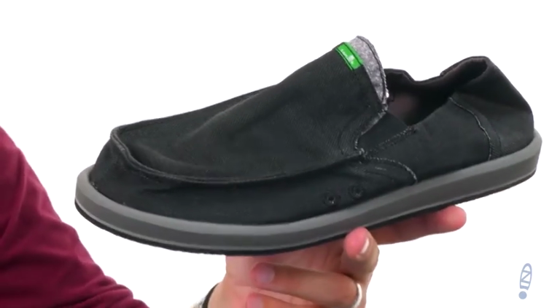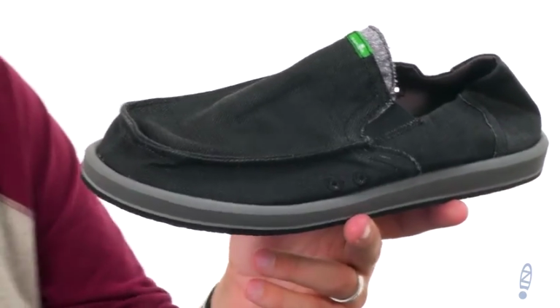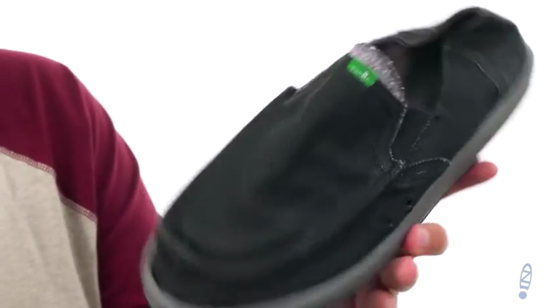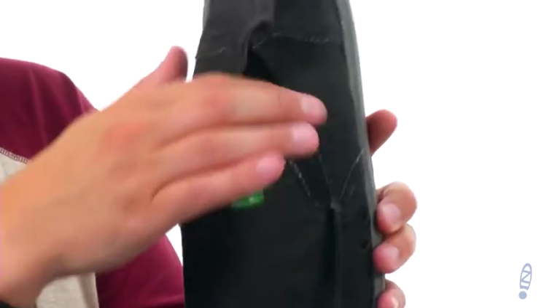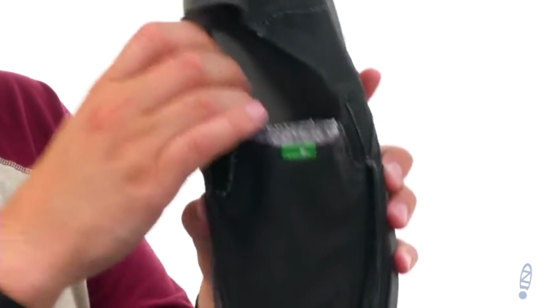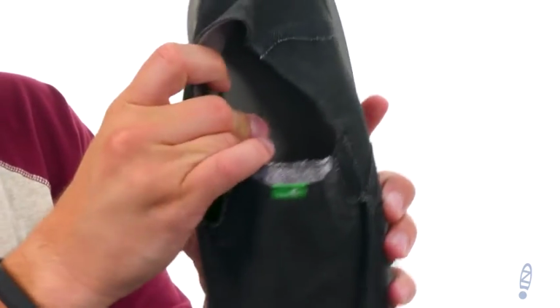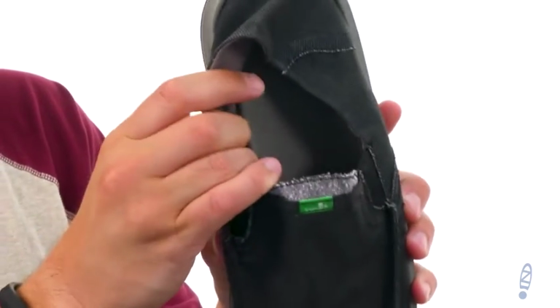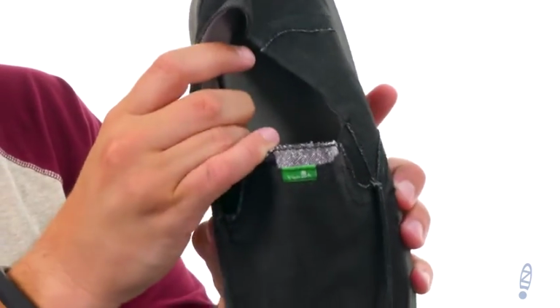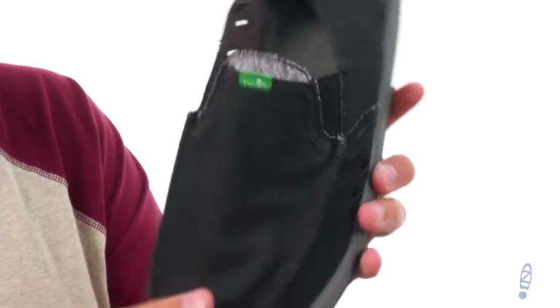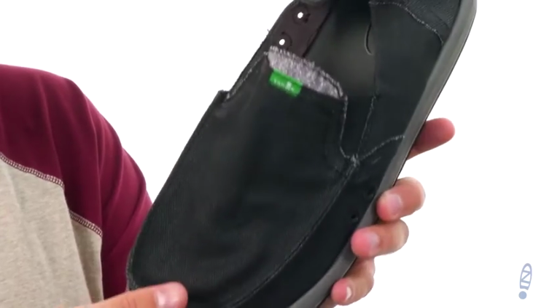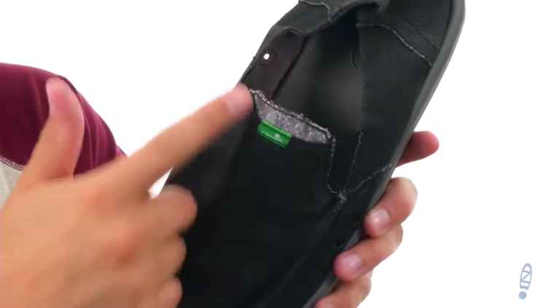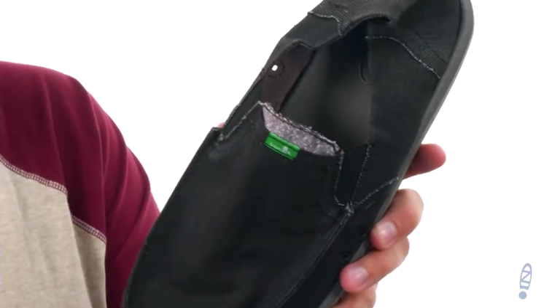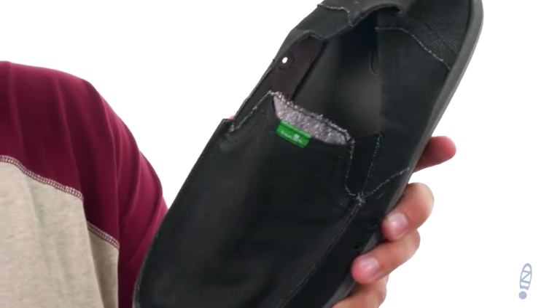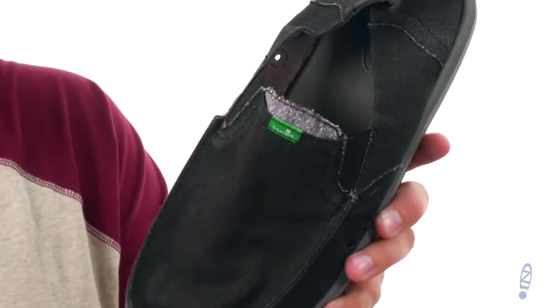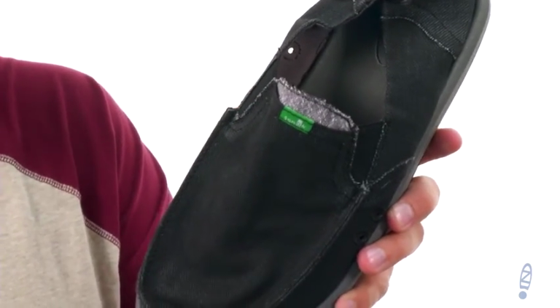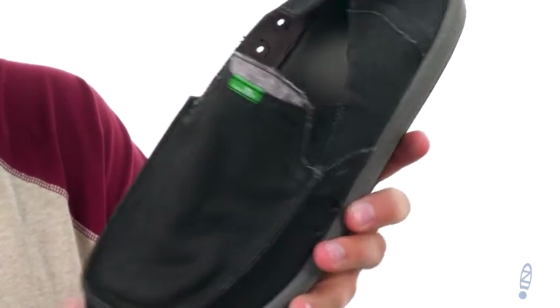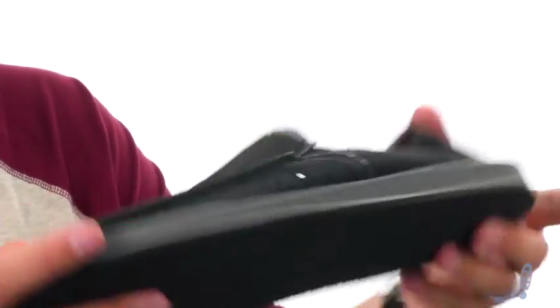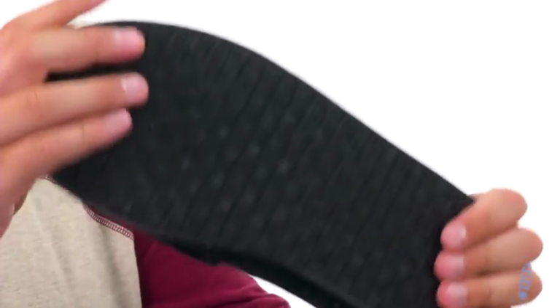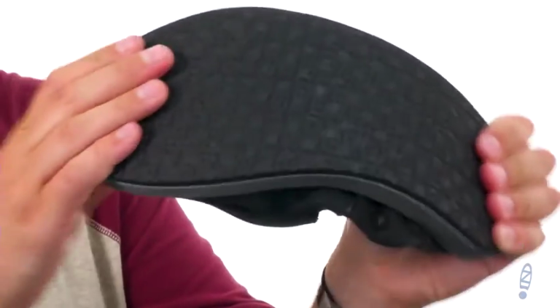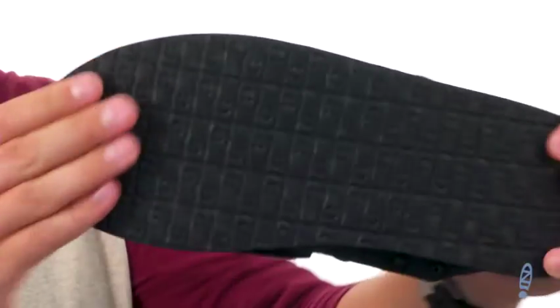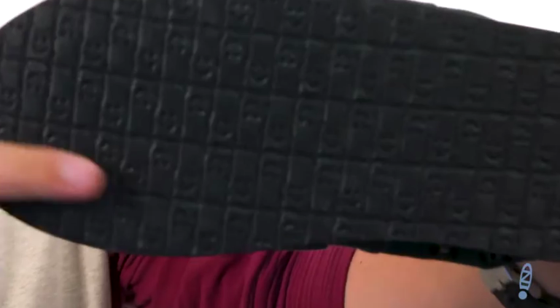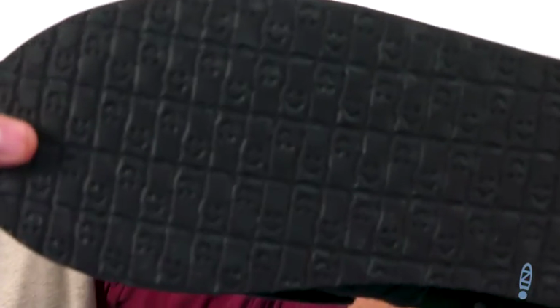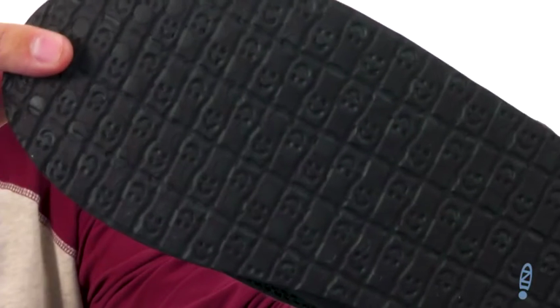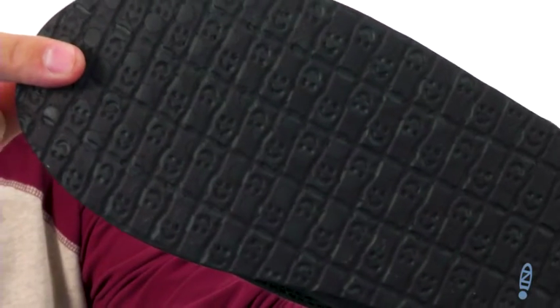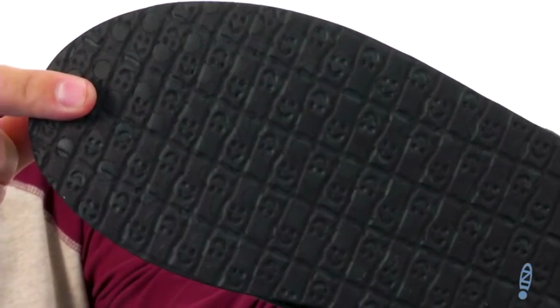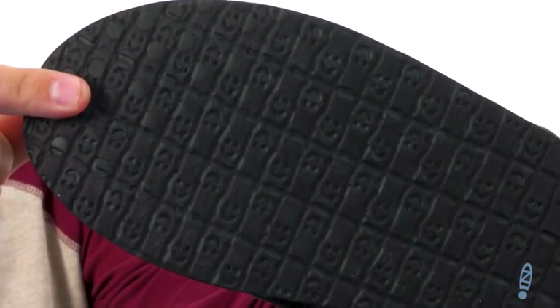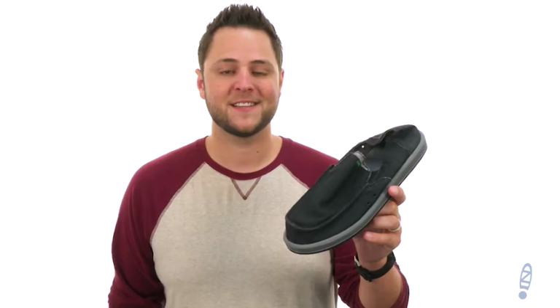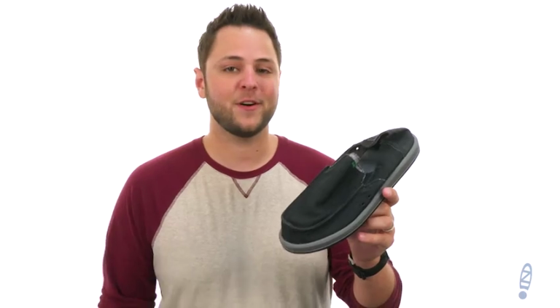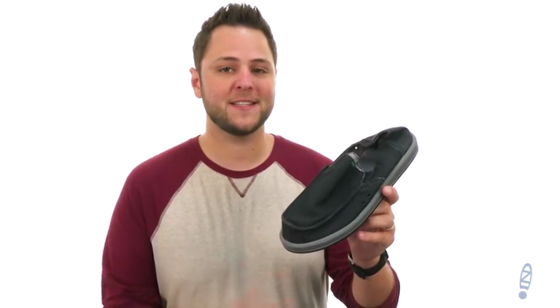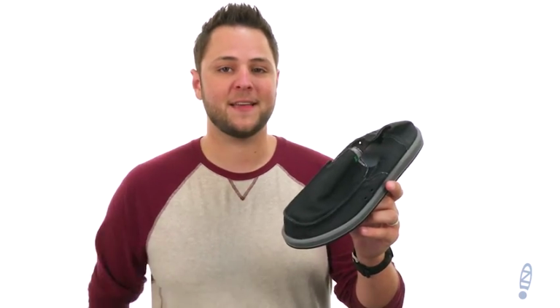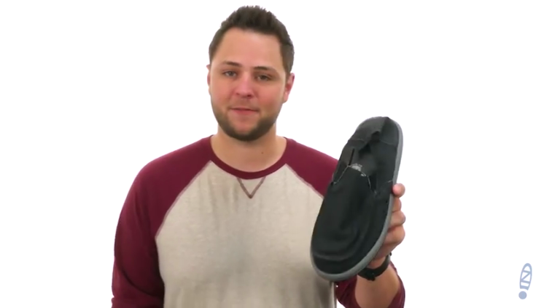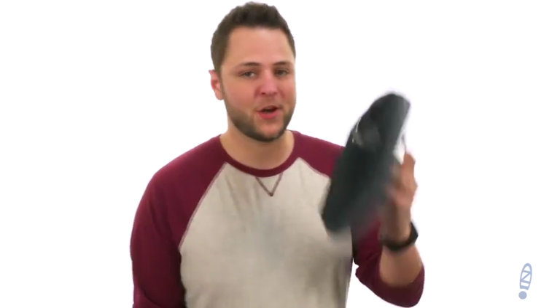You're good to go. Got a really thick EVA footbed on bottom, very shock absorbing, it's also gonna fight away foot odor. It's always nice, you know, that Happy You rubber outsole with all those little smiley faces. Slide yours on today, they're from Sanuk.